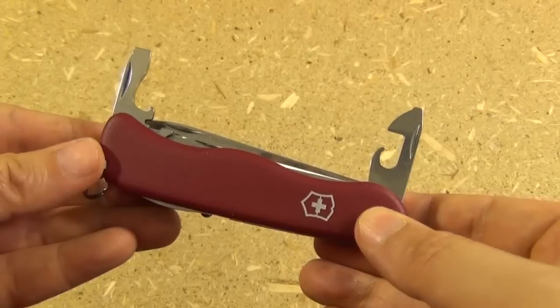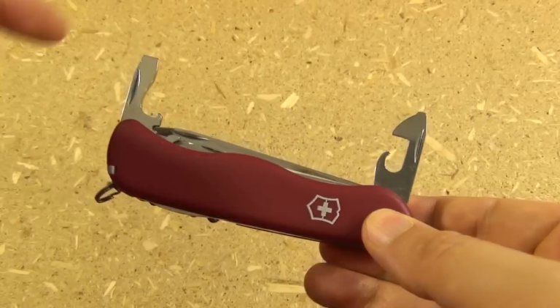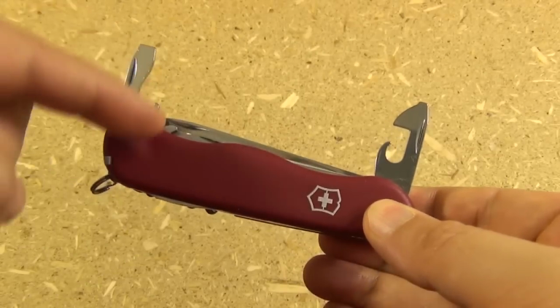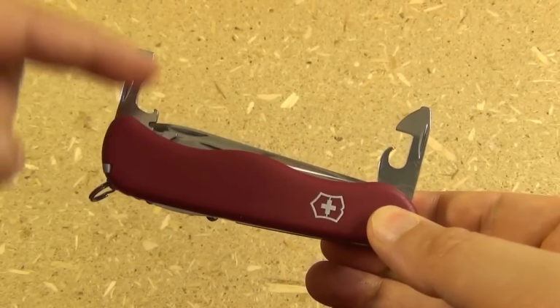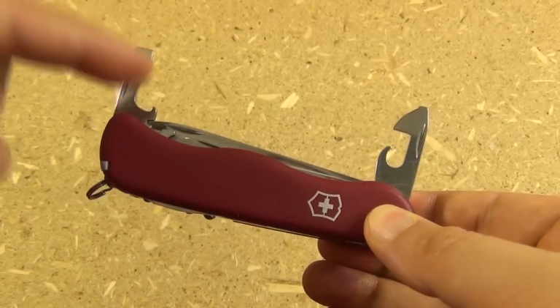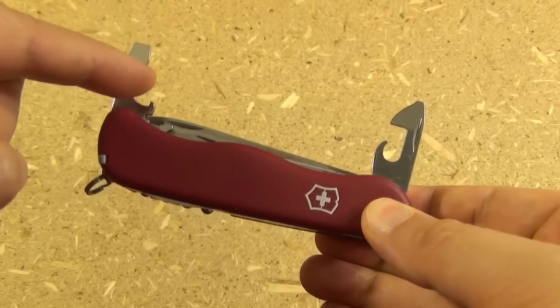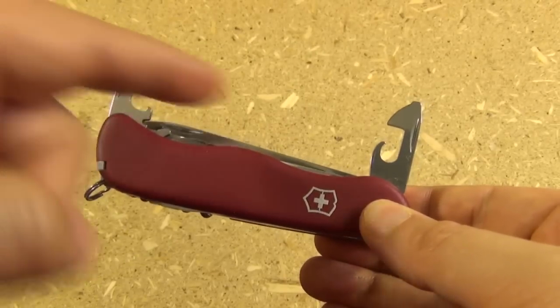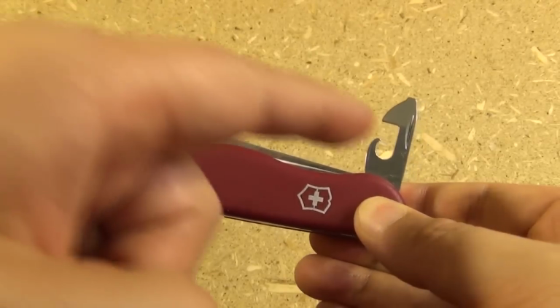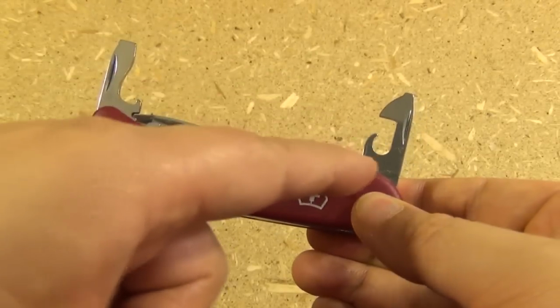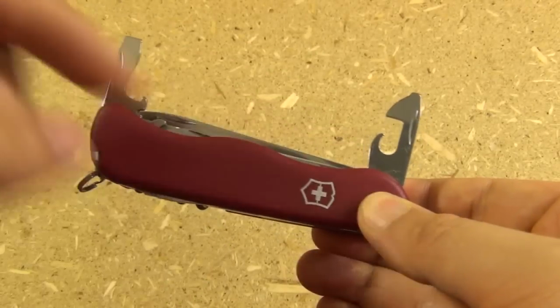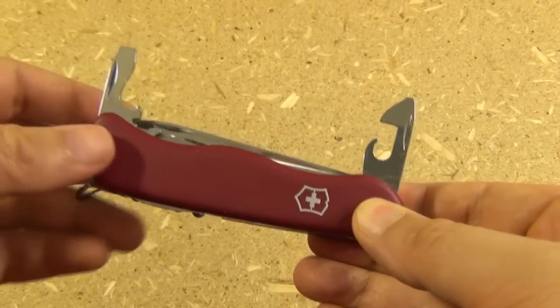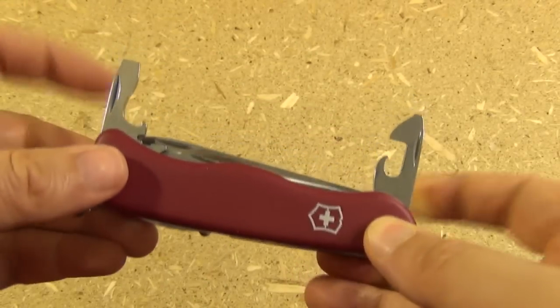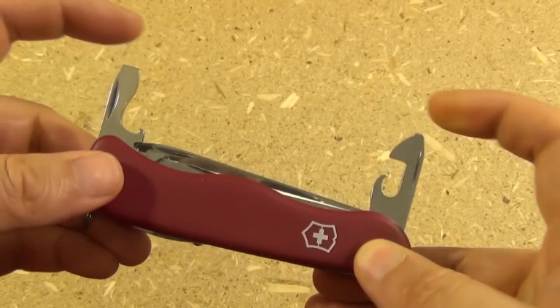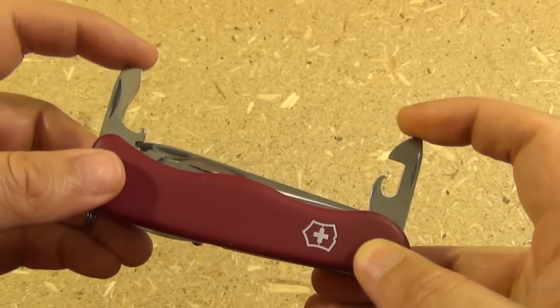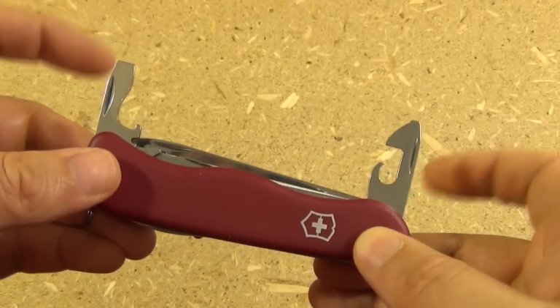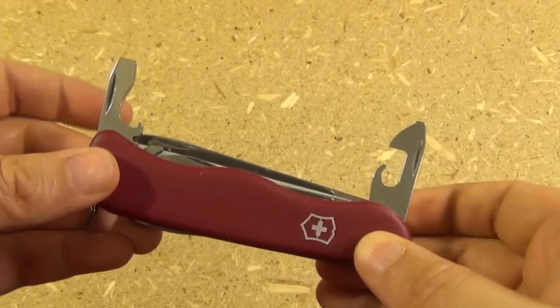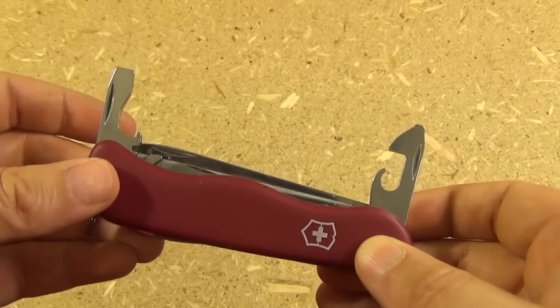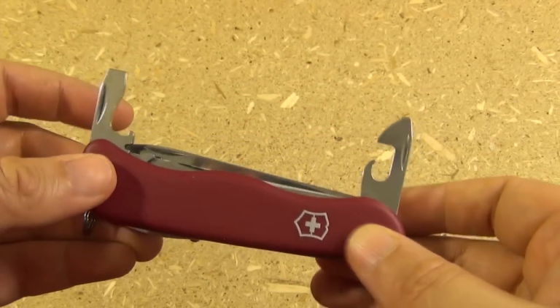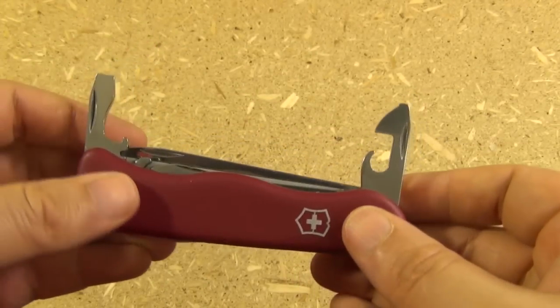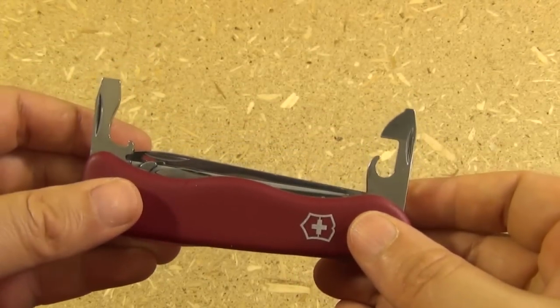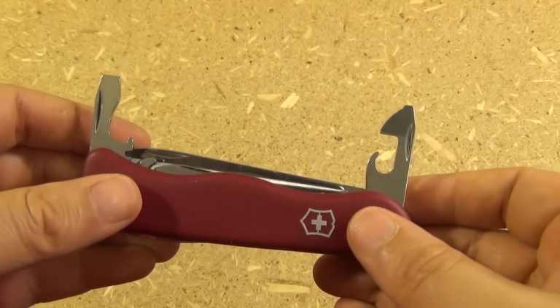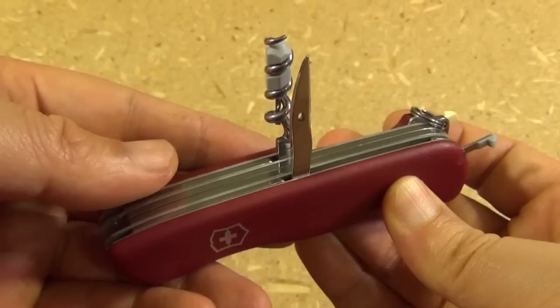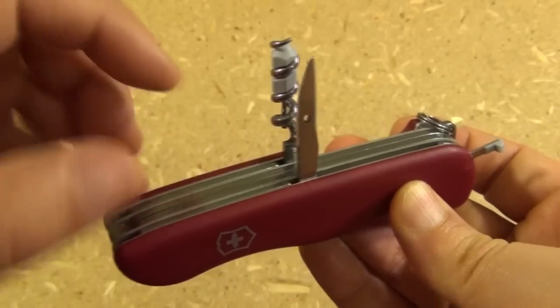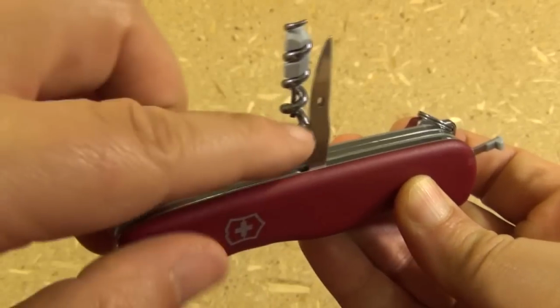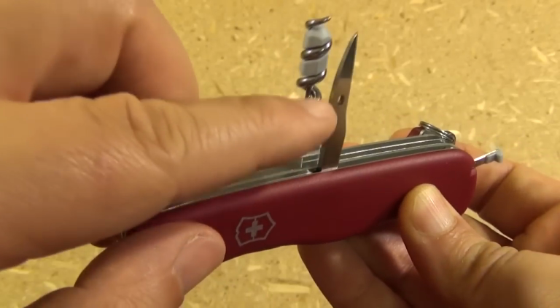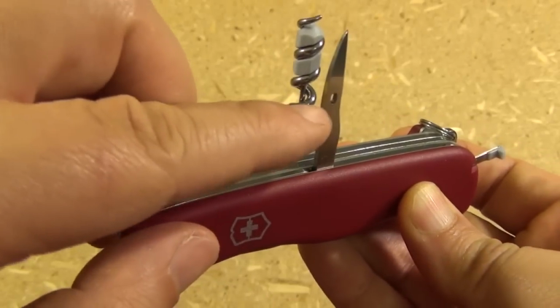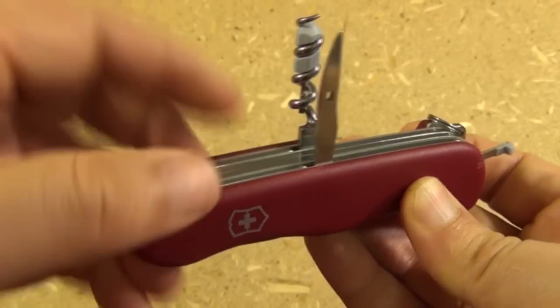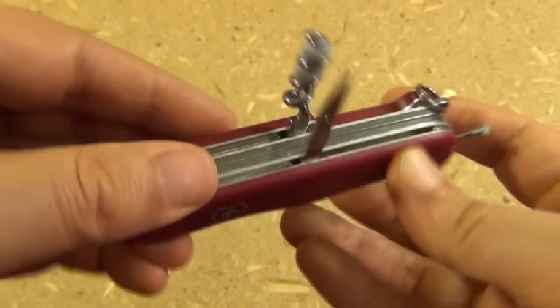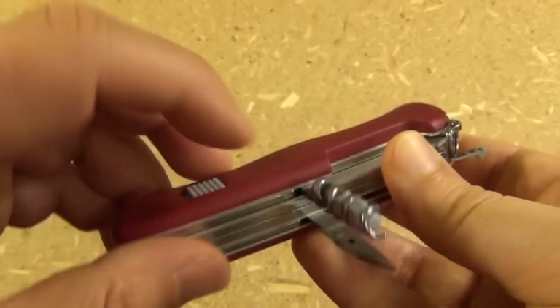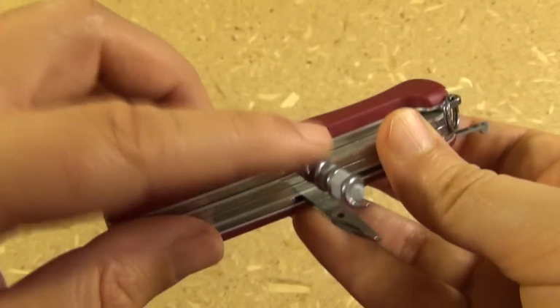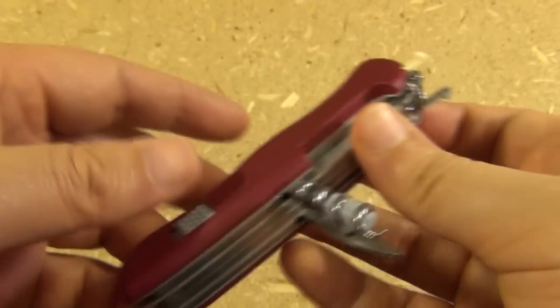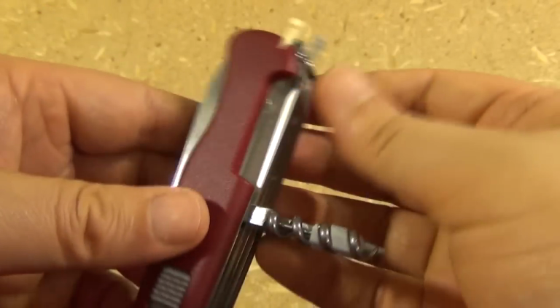It also has the typical cap lifter, can opener, with the screwdrivers on them. On the back it has an awl and a corkscrew.